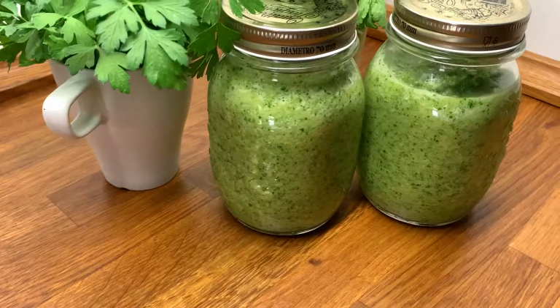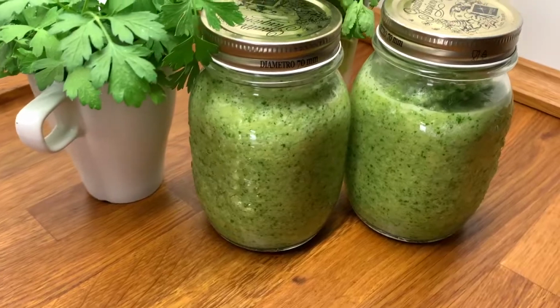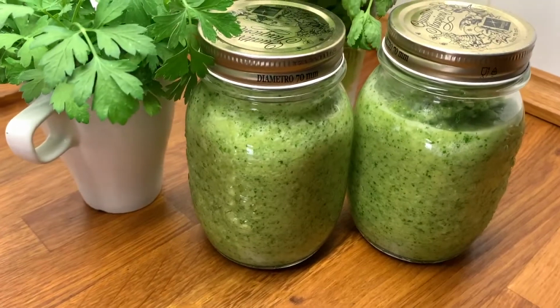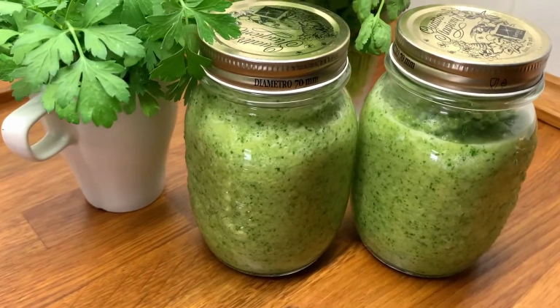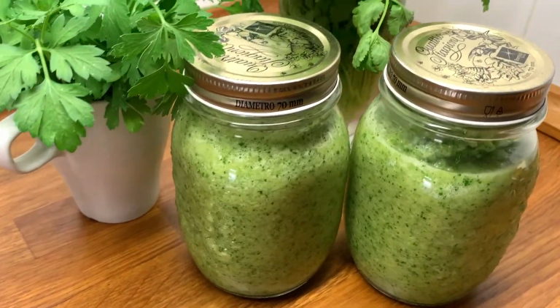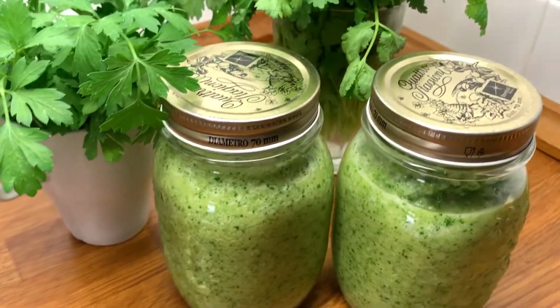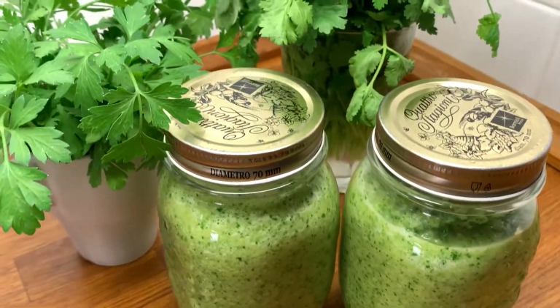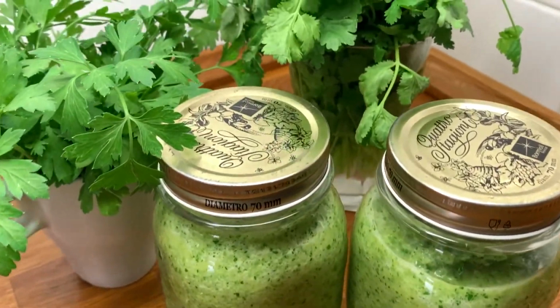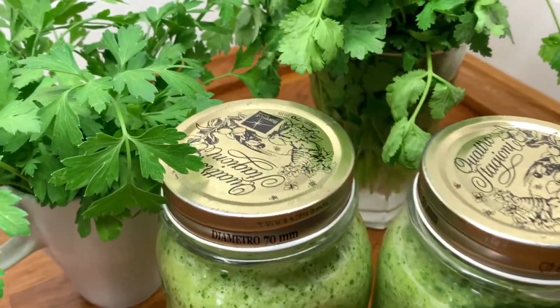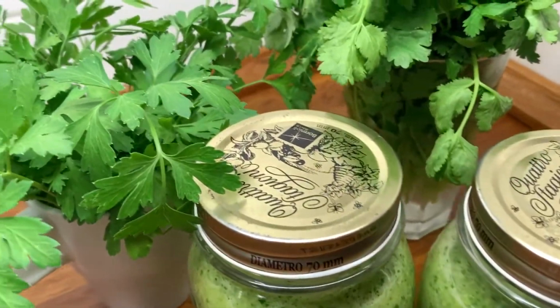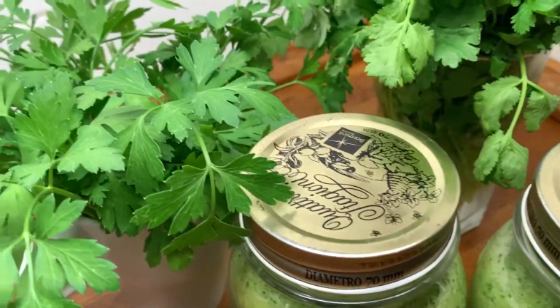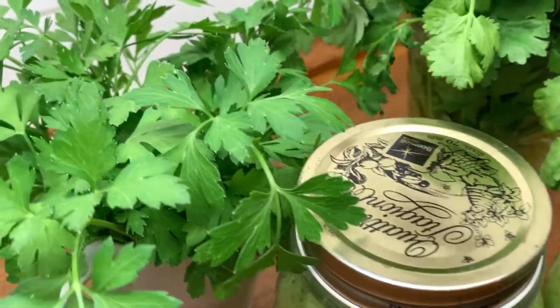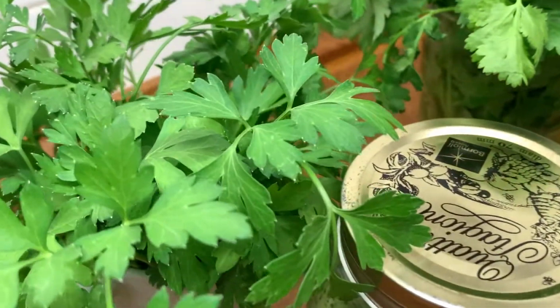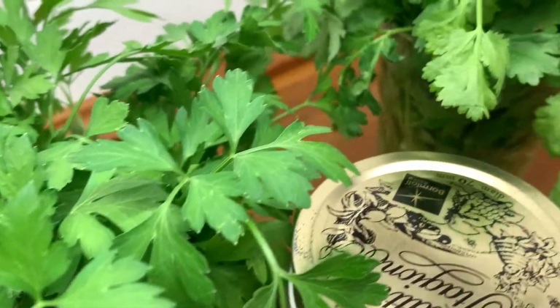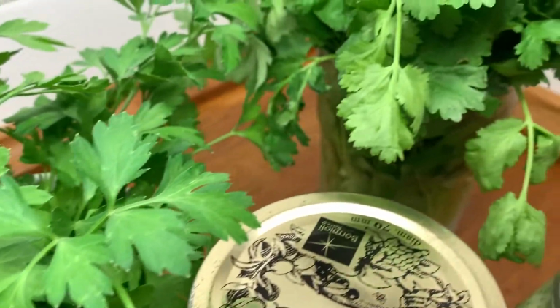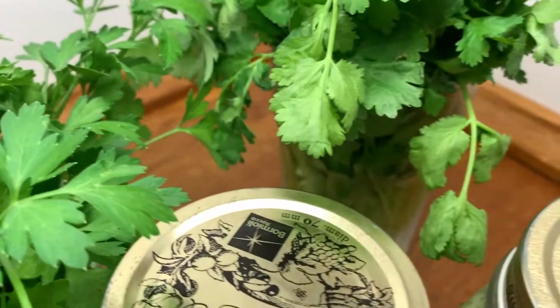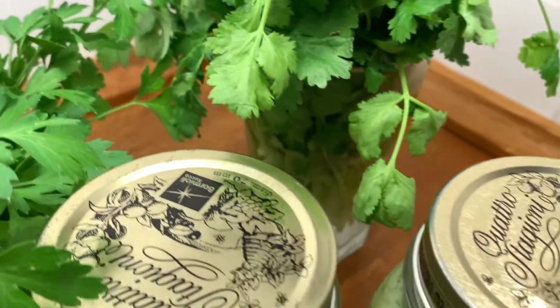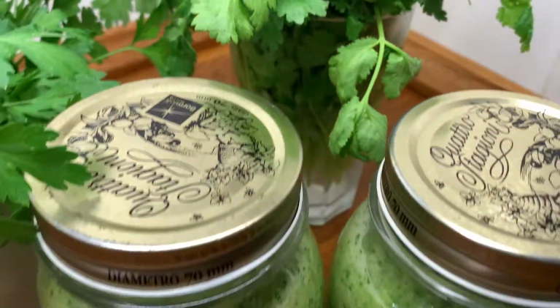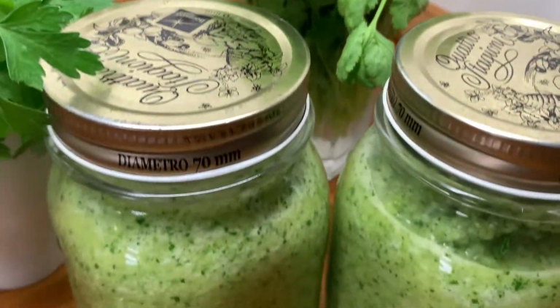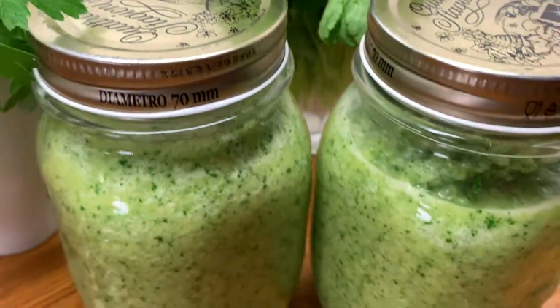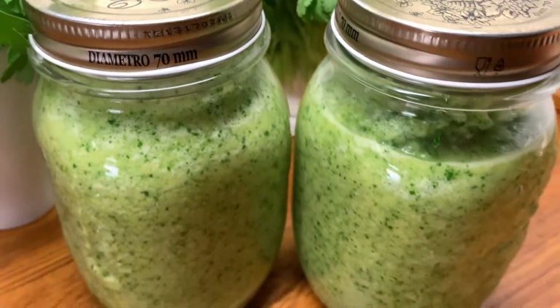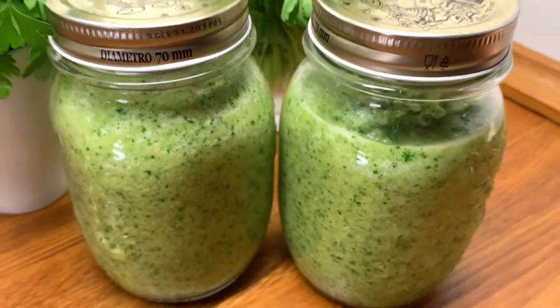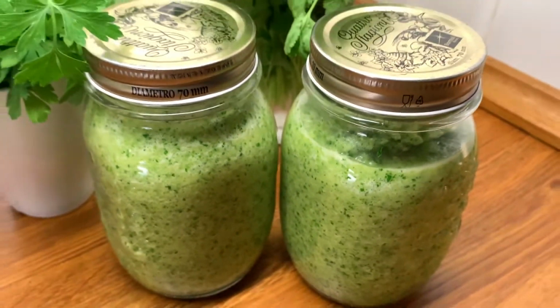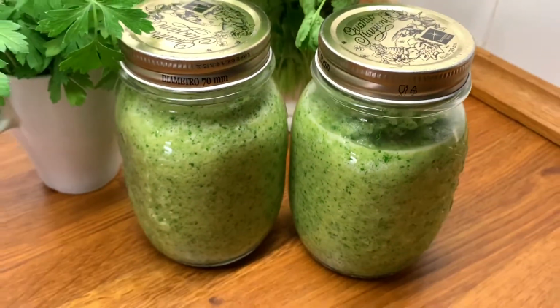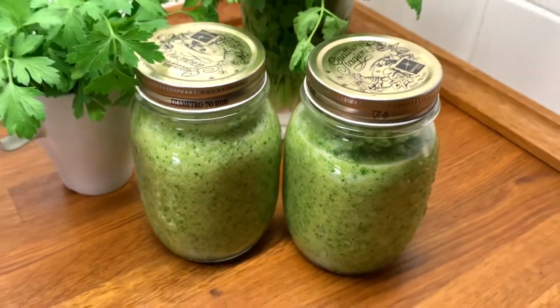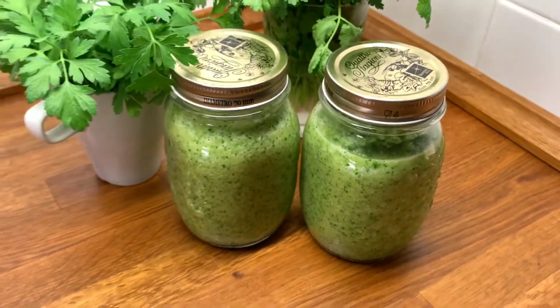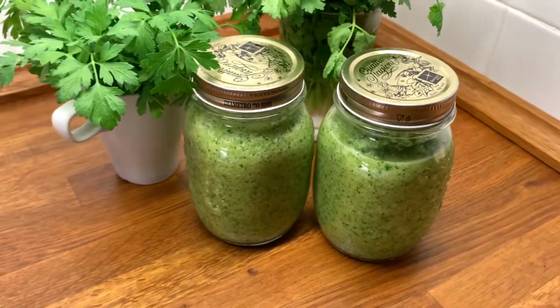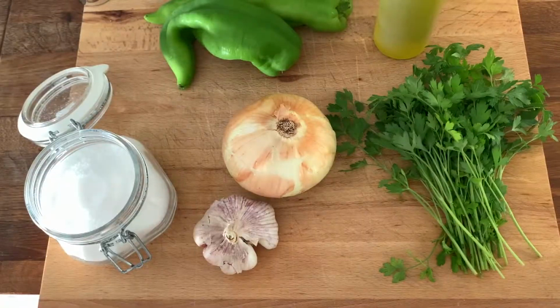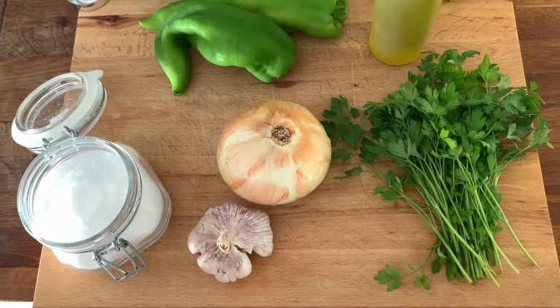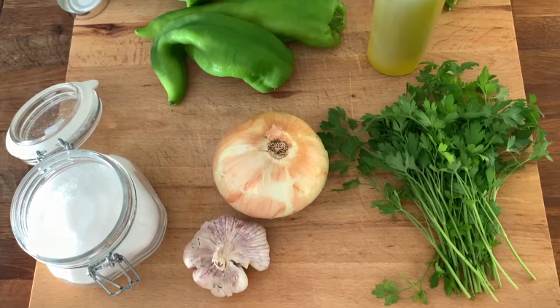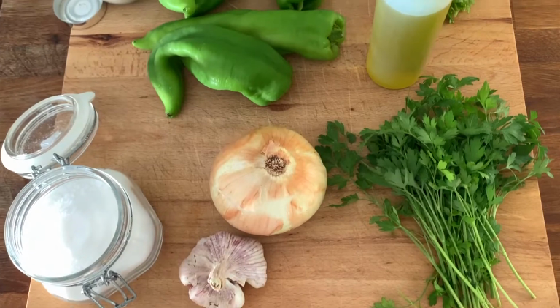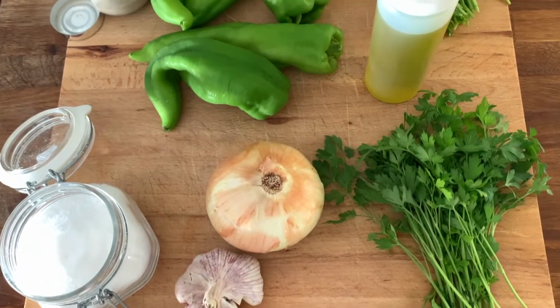Hi! Today we have mommy's sofrito. This is not the traditional sofrito recipe, but it's my mom's recipe, so it's really, really good.